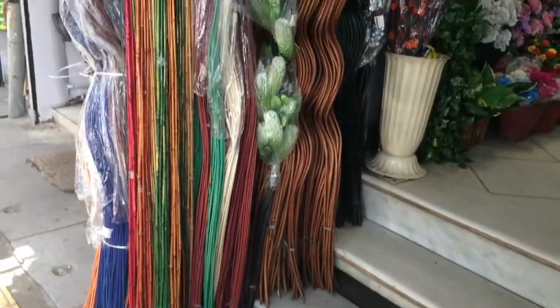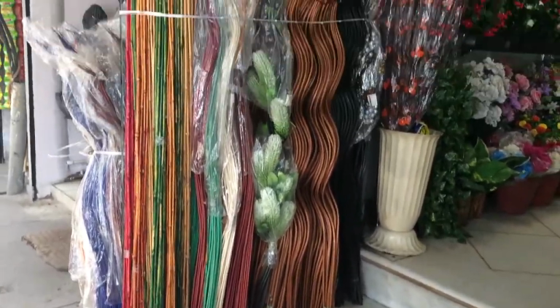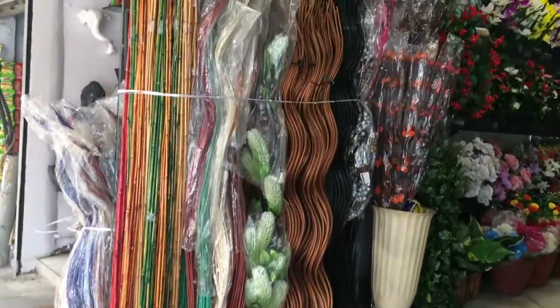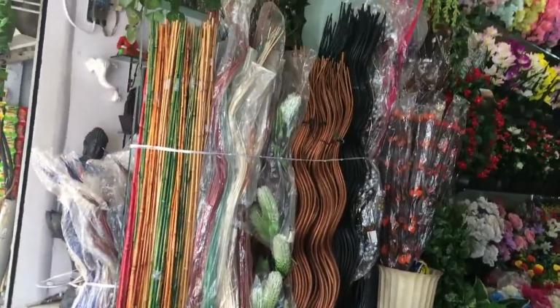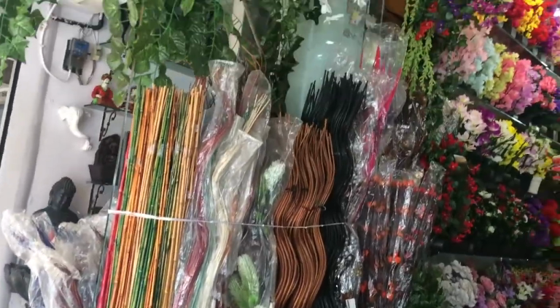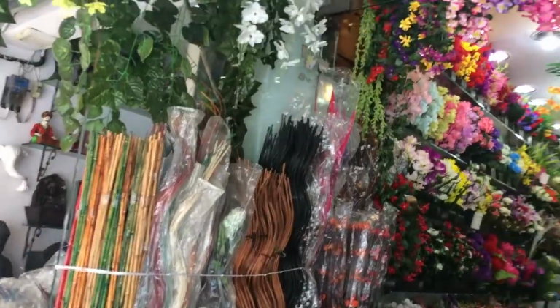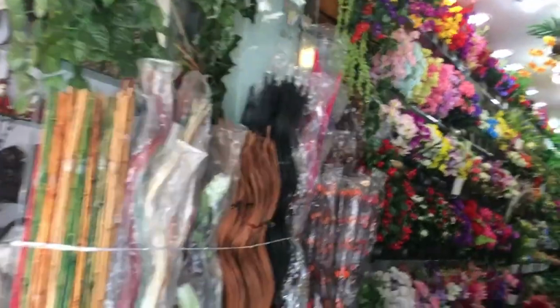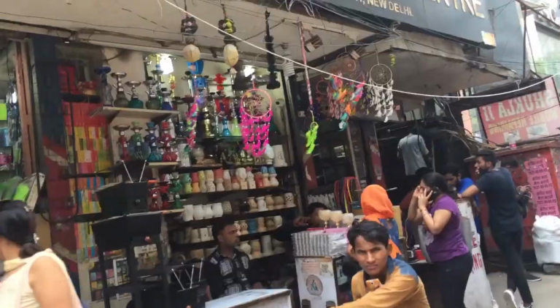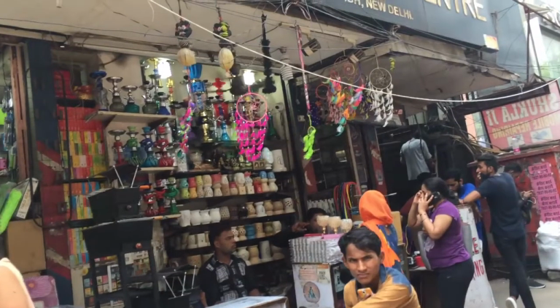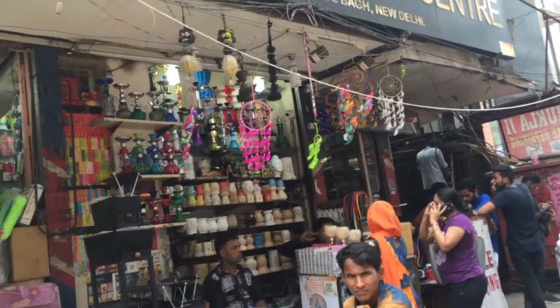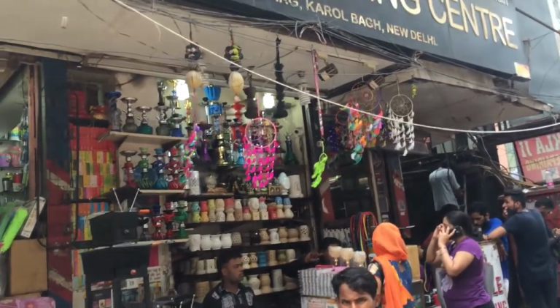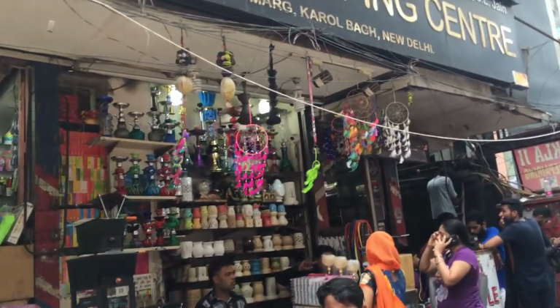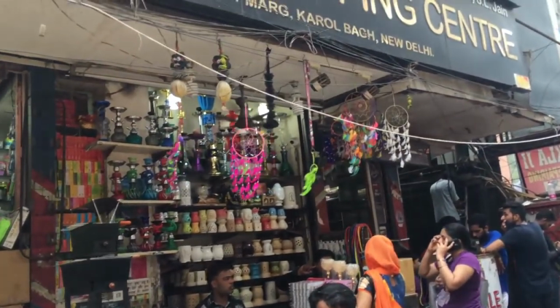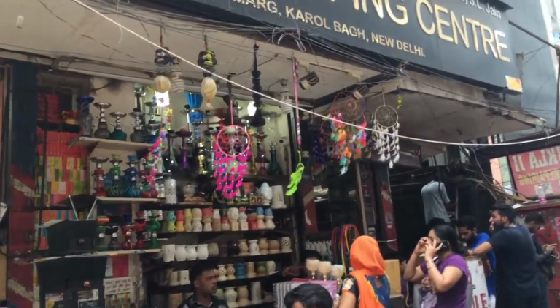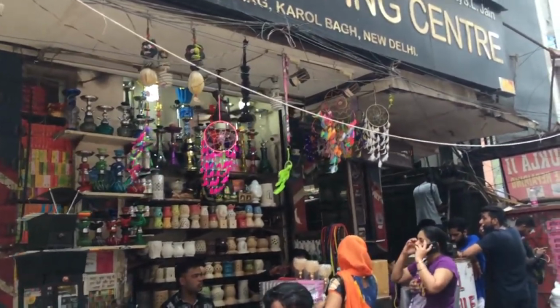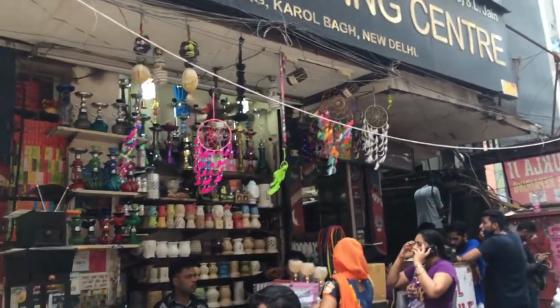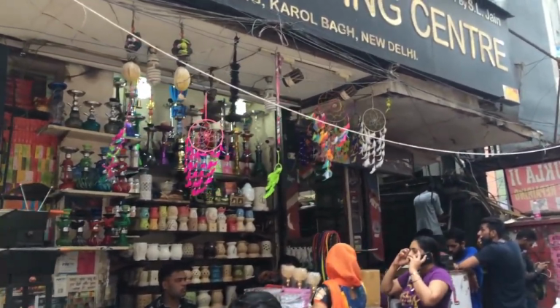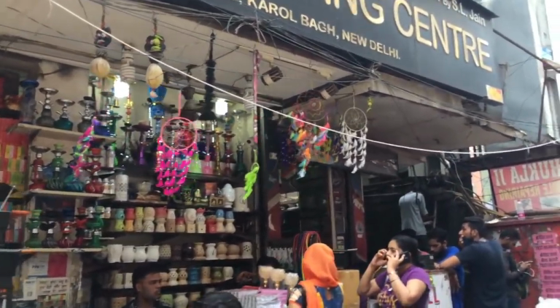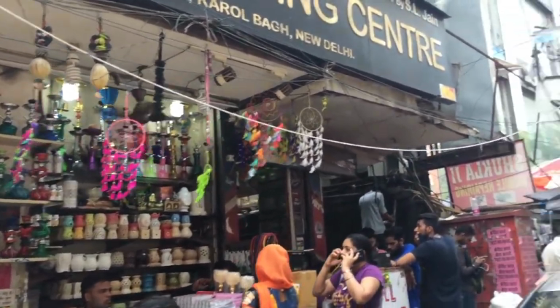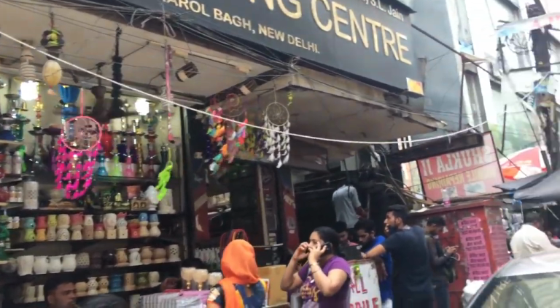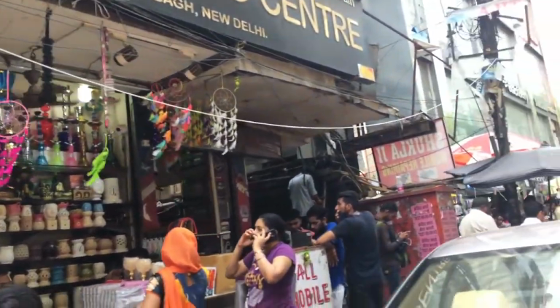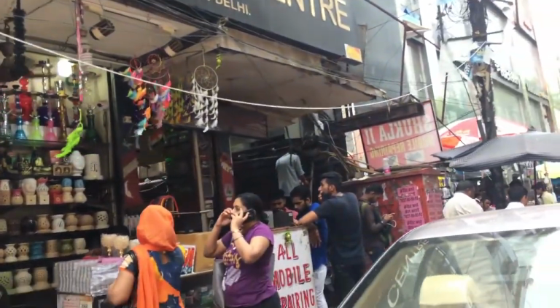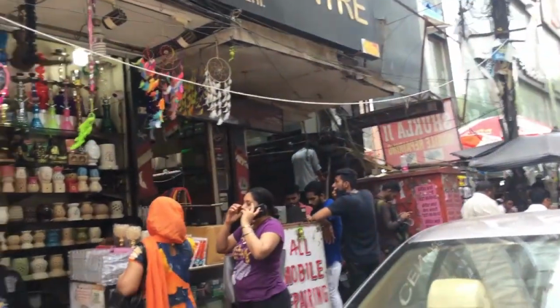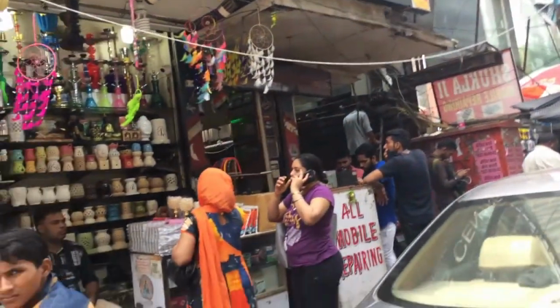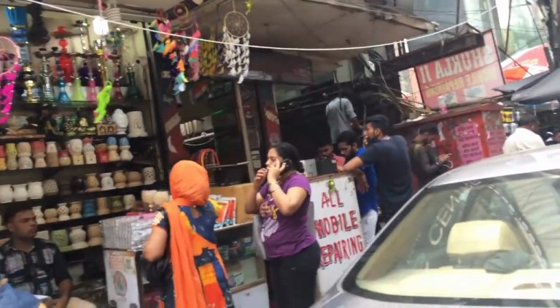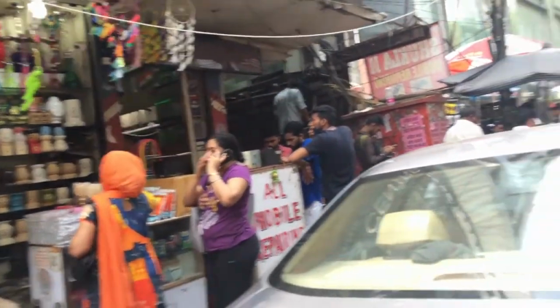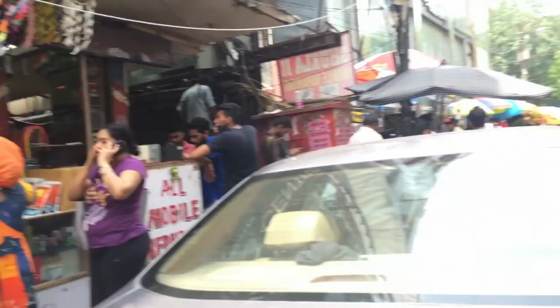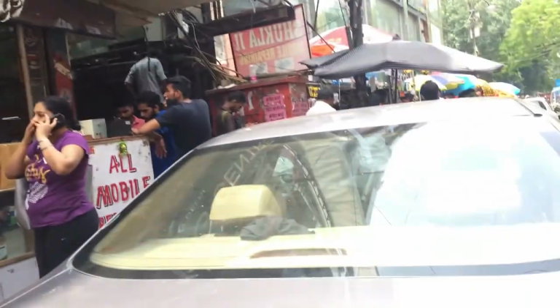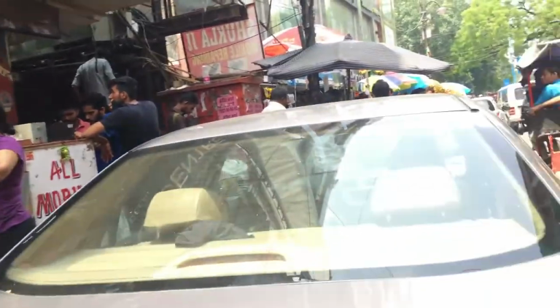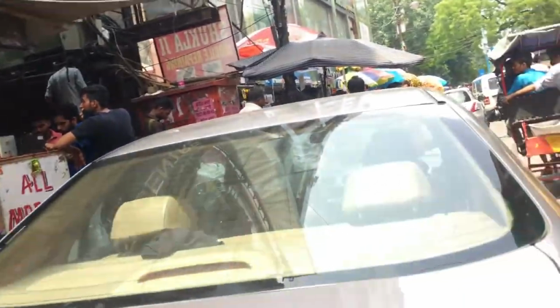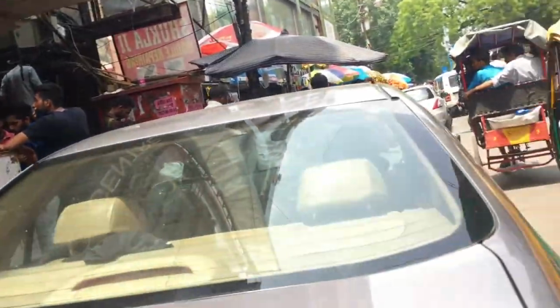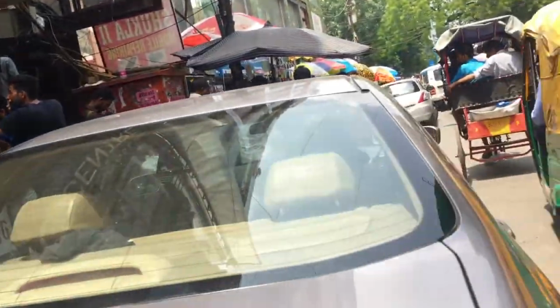Now, let's walk and while walking, I saw this kiosk with some beautiful and cute diffusers and candle stands.